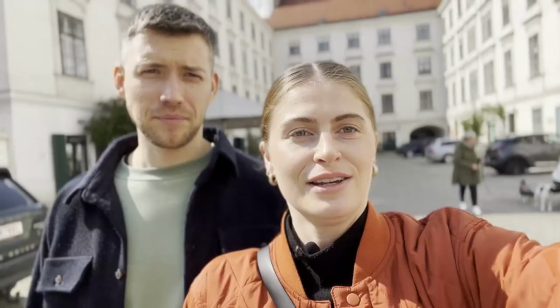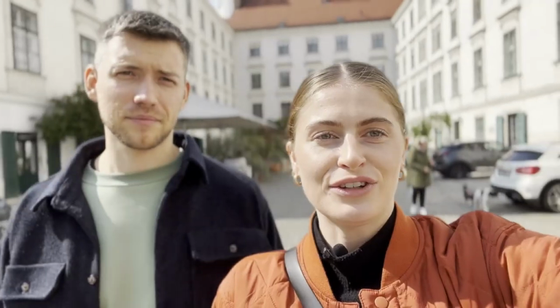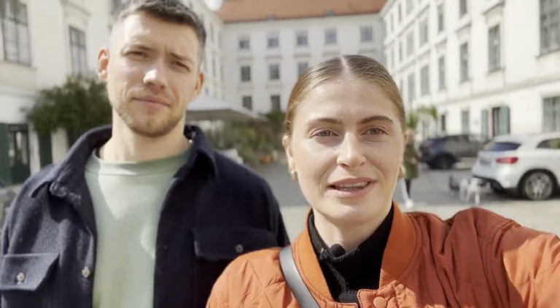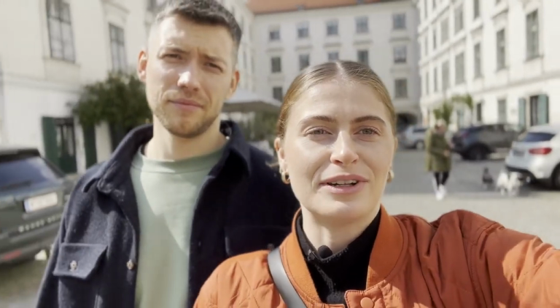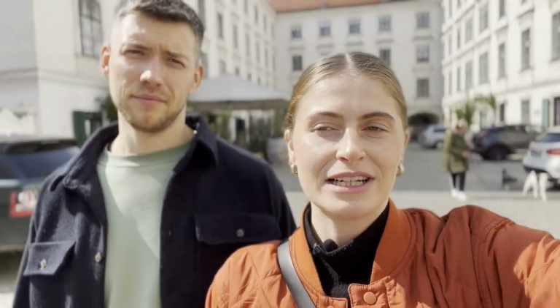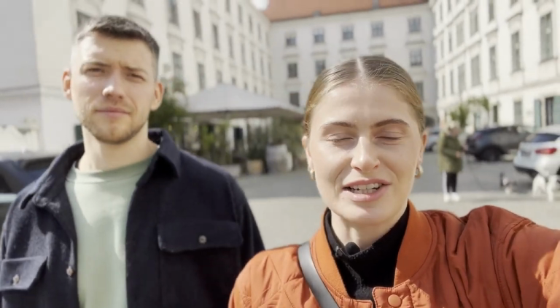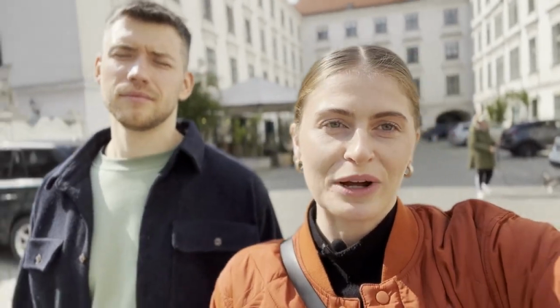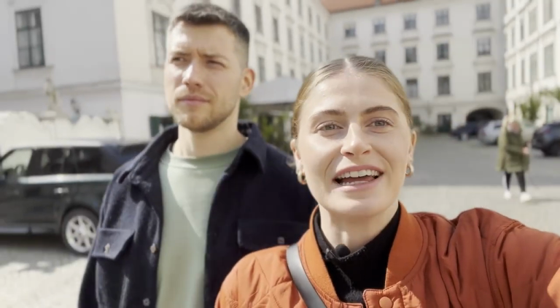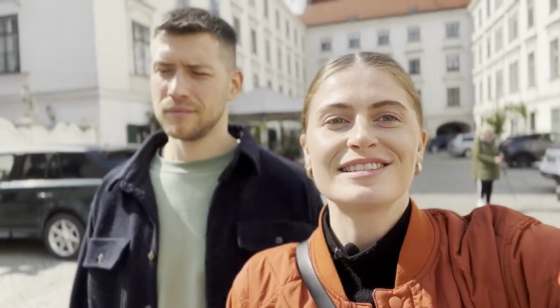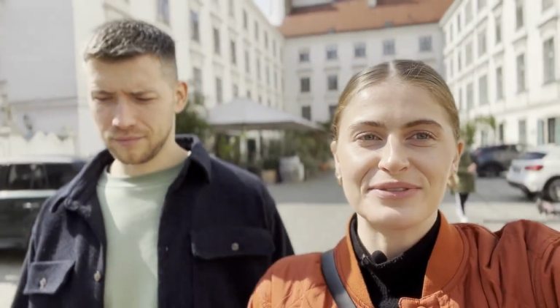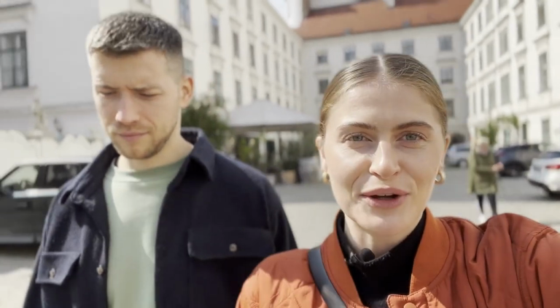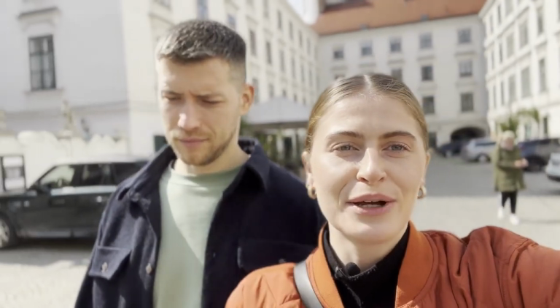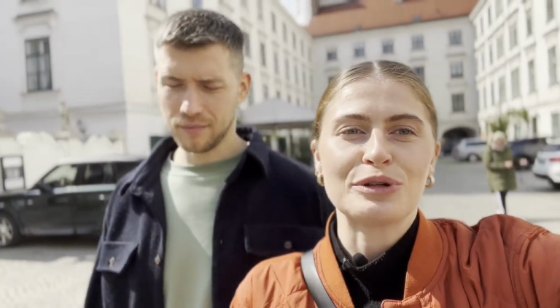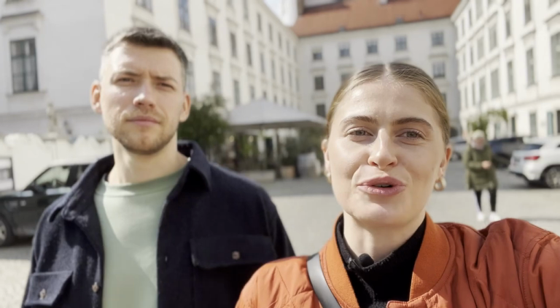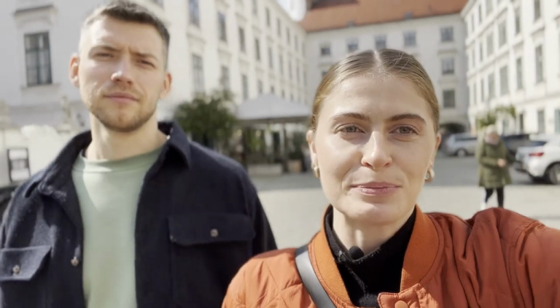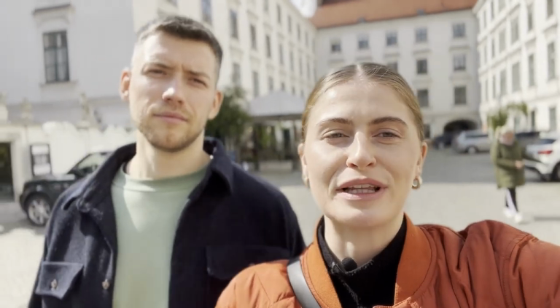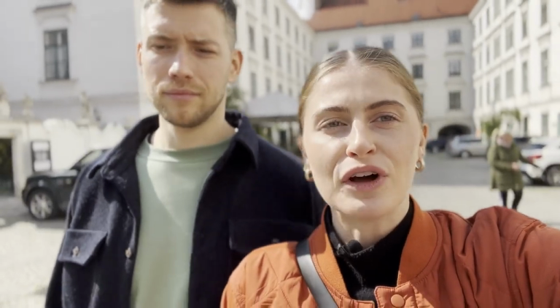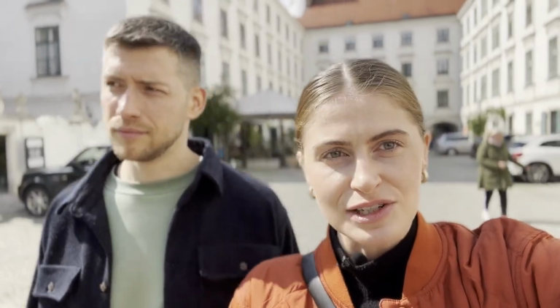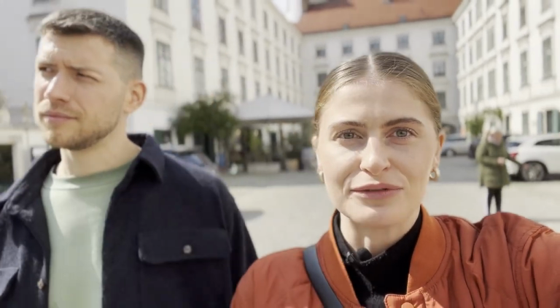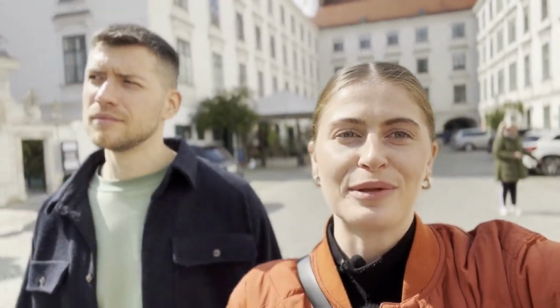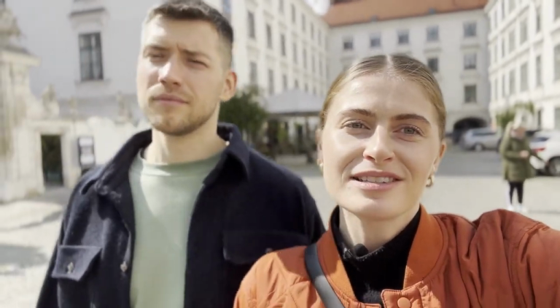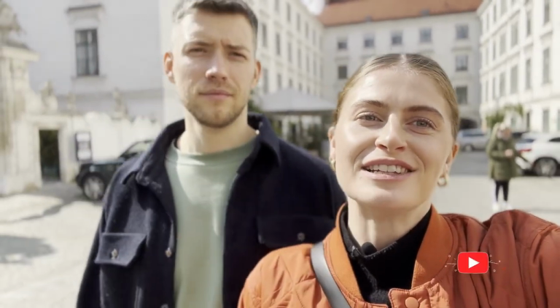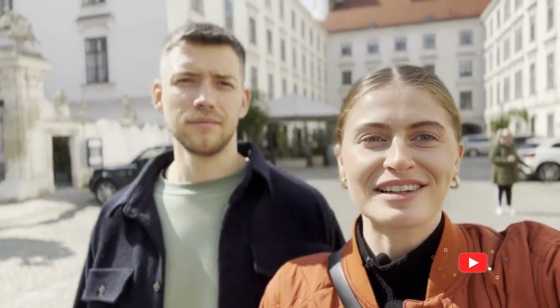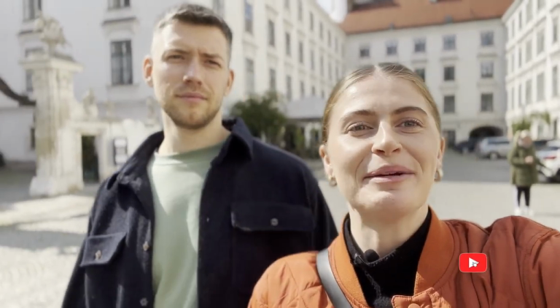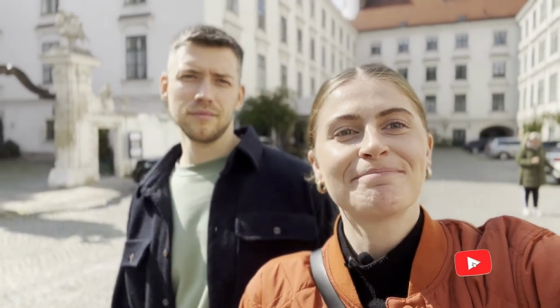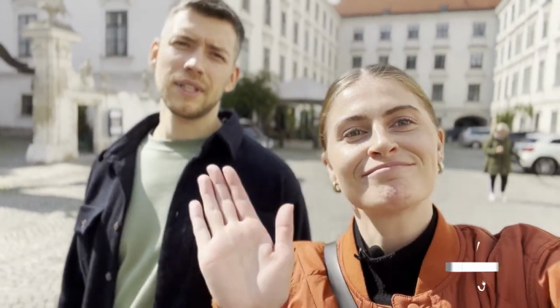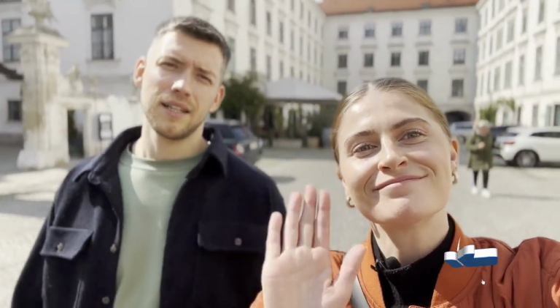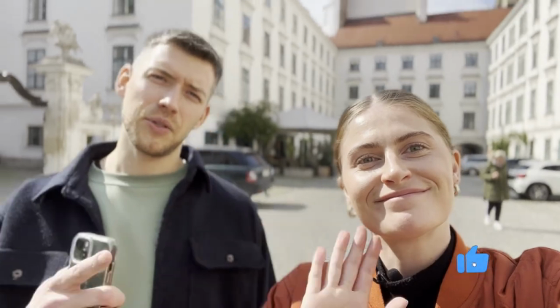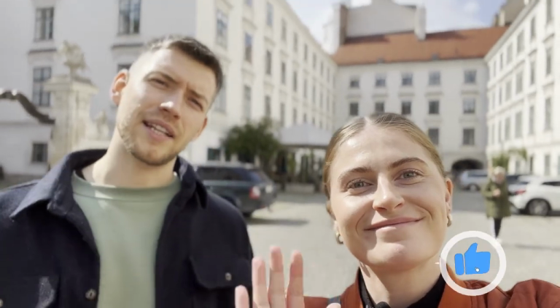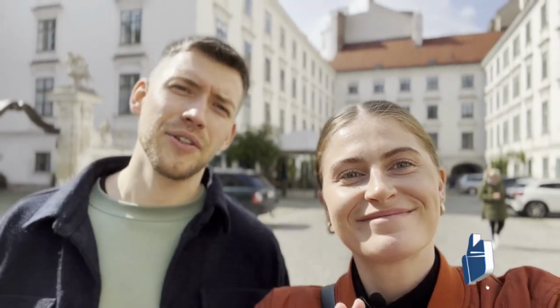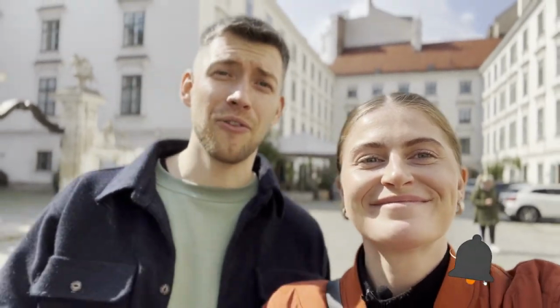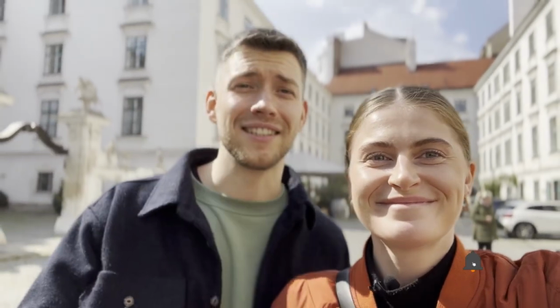That was a very delicious way to end today's video. We hope you enjoyed exploring the first district of Vienna with us. Until next time — see you in the next video. Auf Wiedersehen!